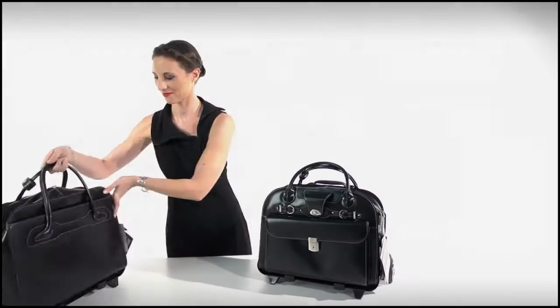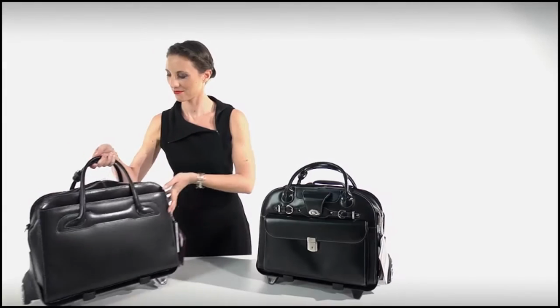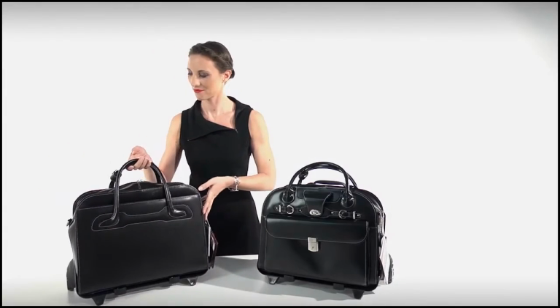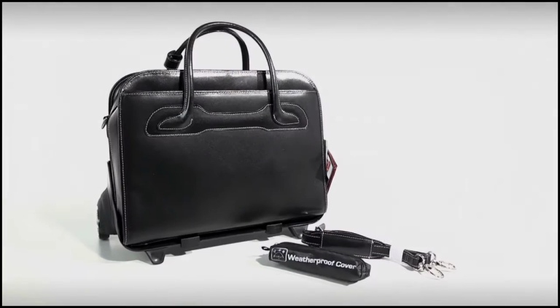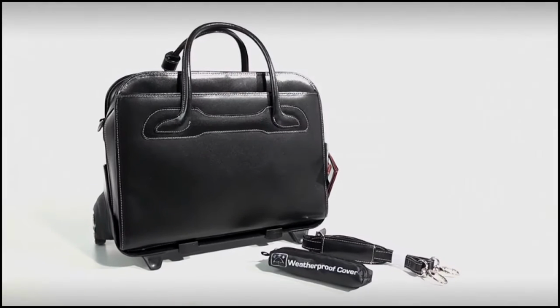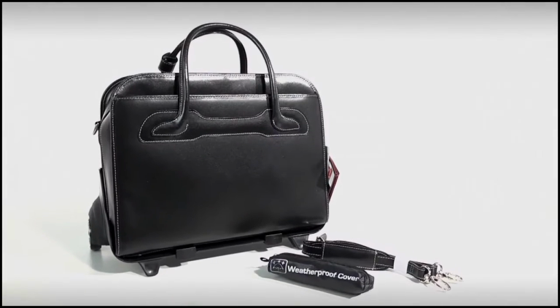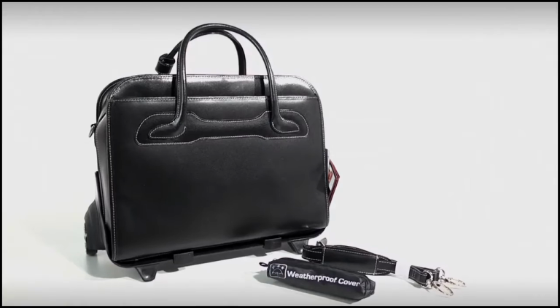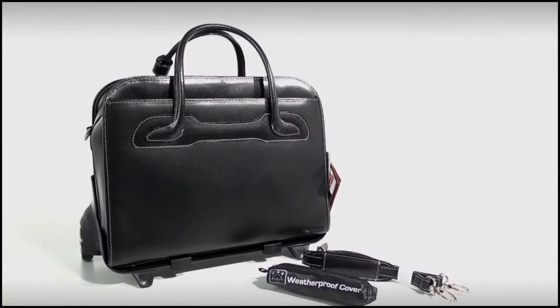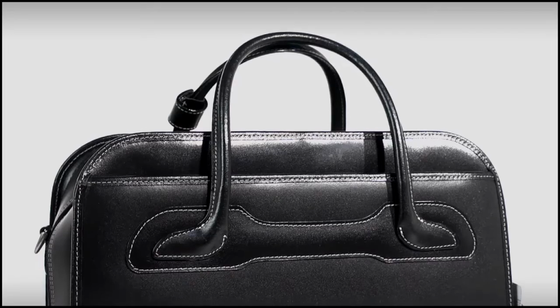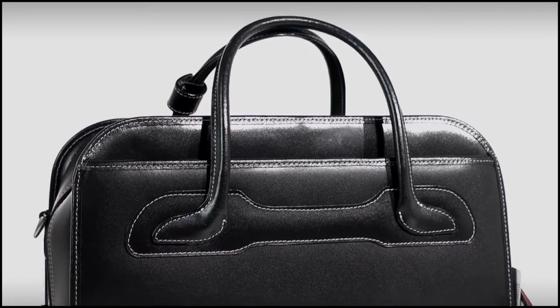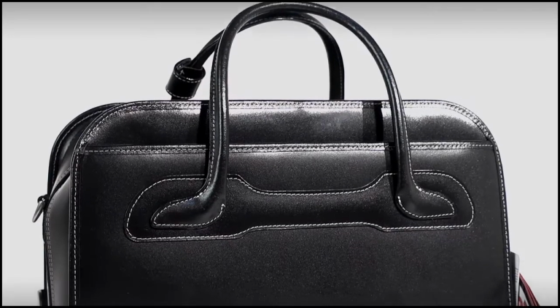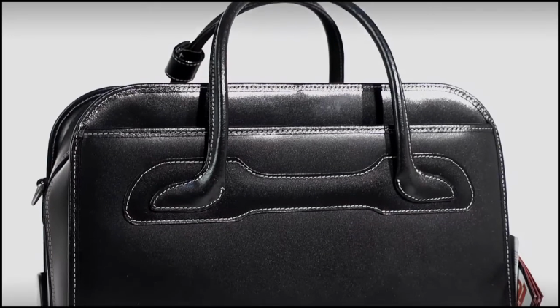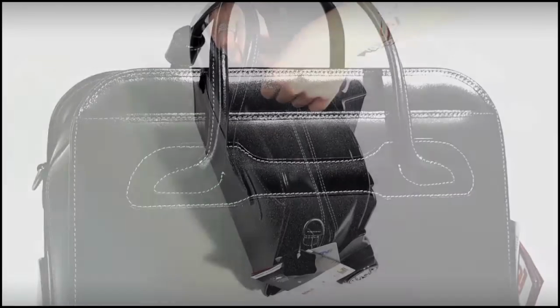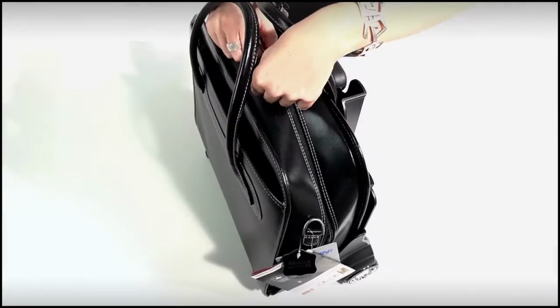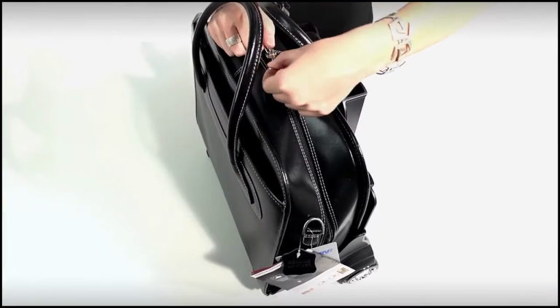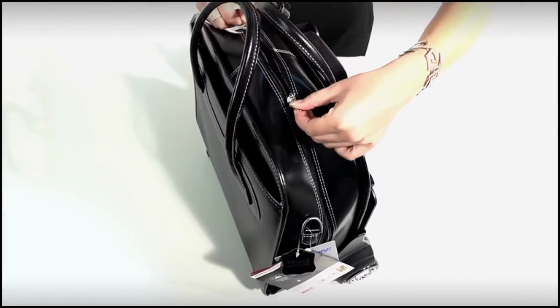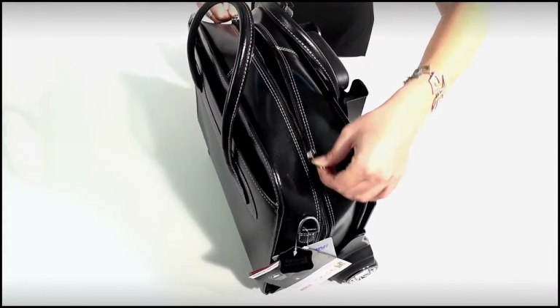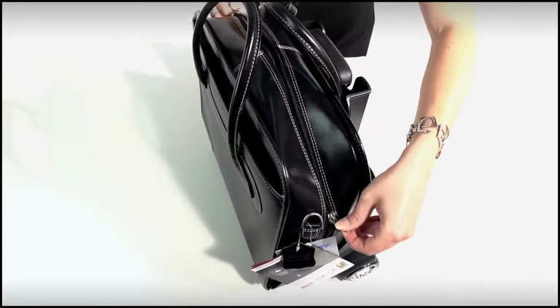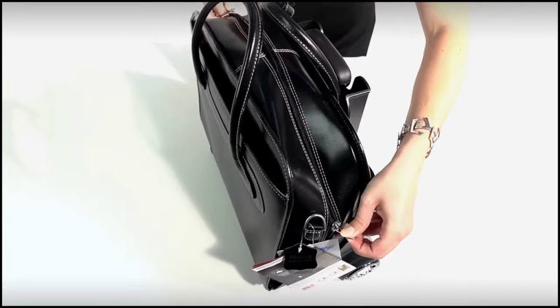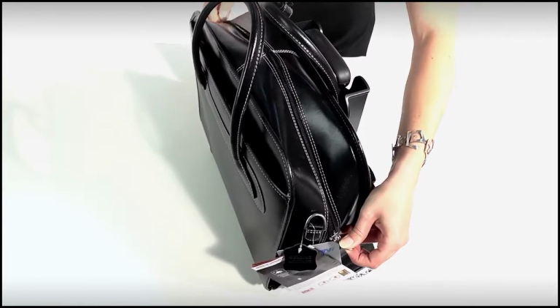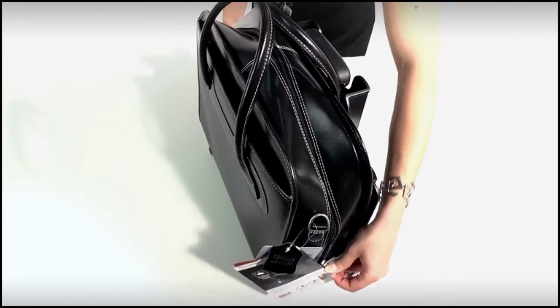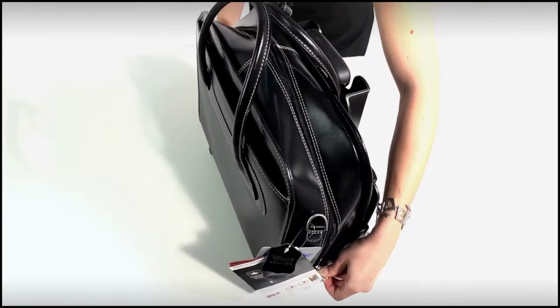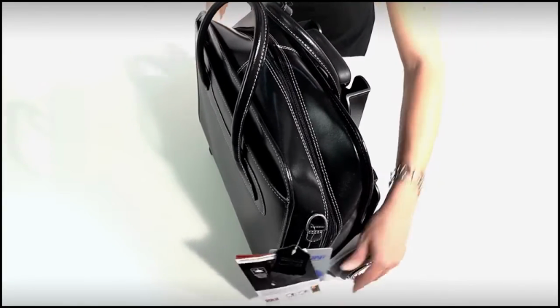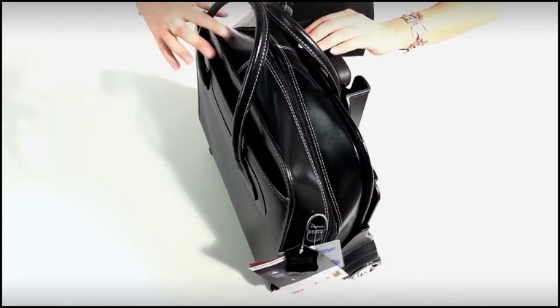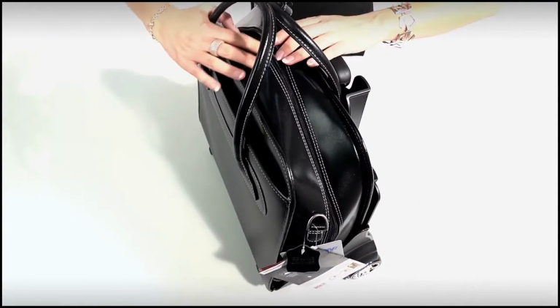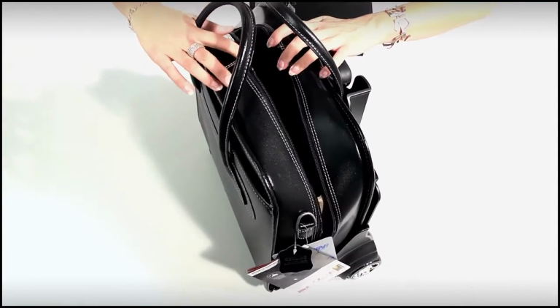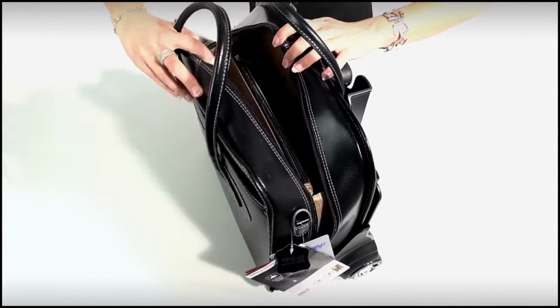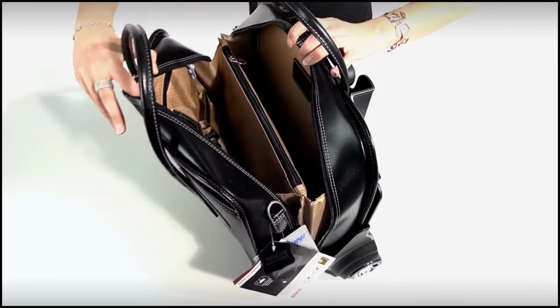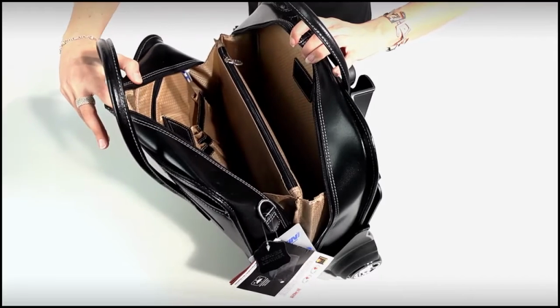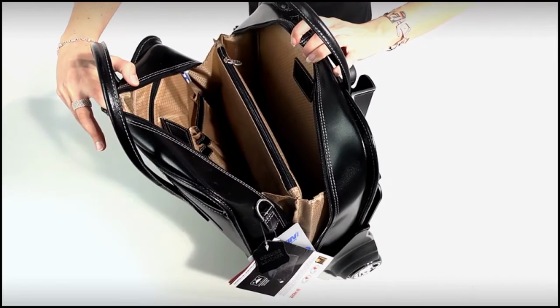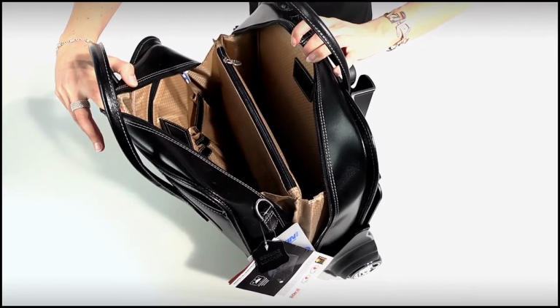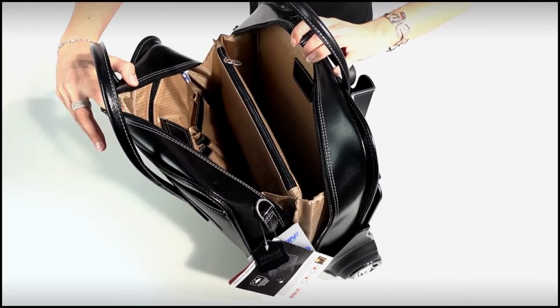The Willowbrook model with the same sleek finish is especially spacious and has a quick access front zipper pocket and an interior organiser. The double compartment is divided by a secured zipper pocket for important documents. The padded laptop compartment protects laptops up to 17 inches.